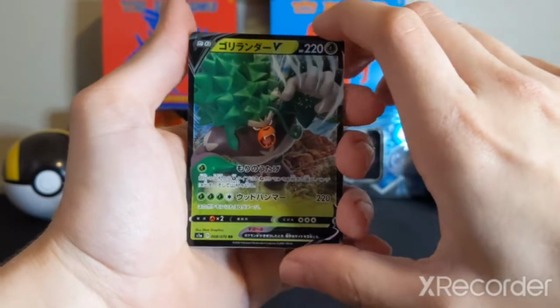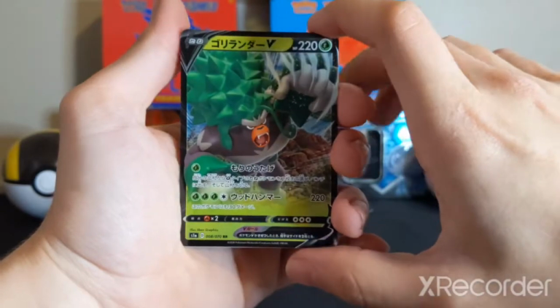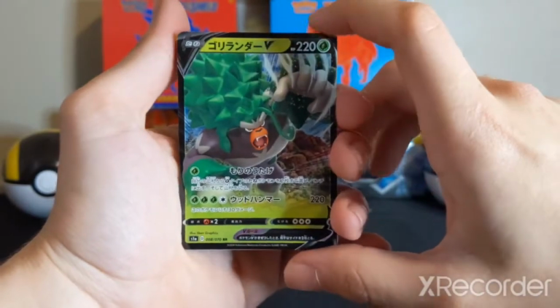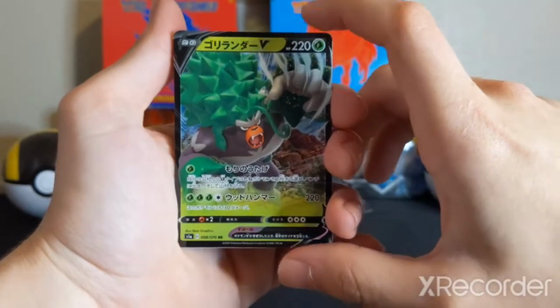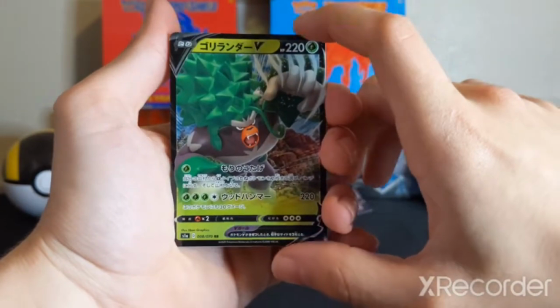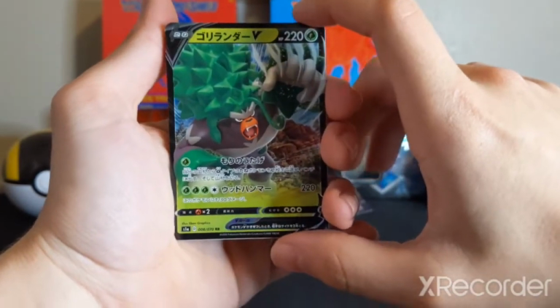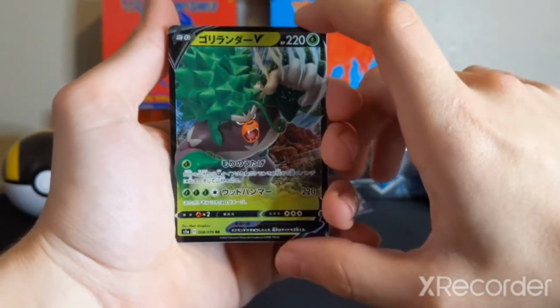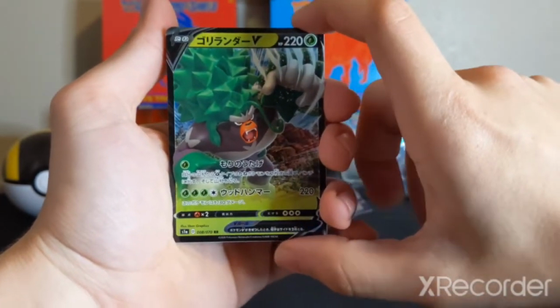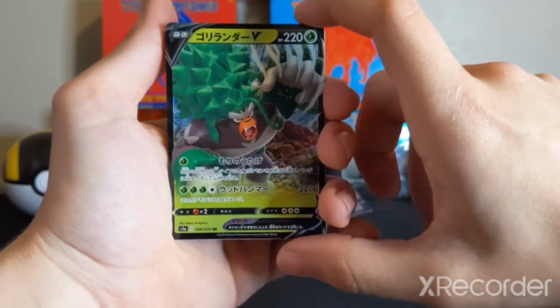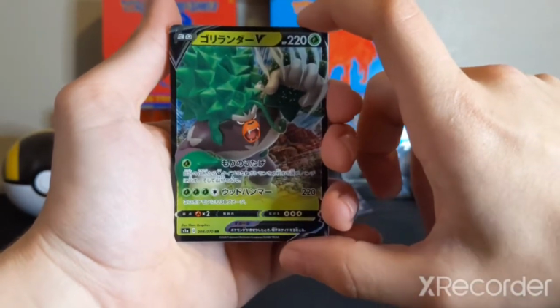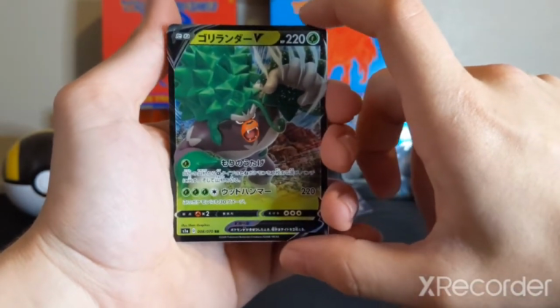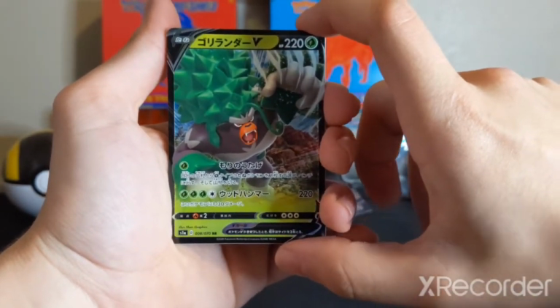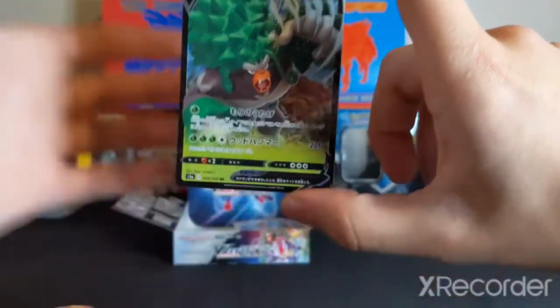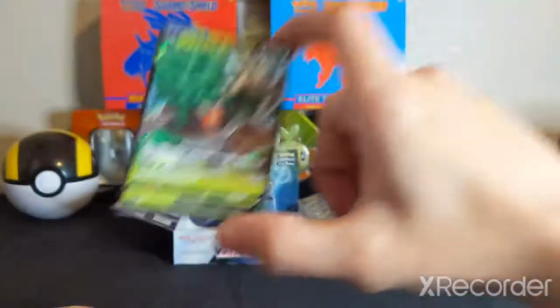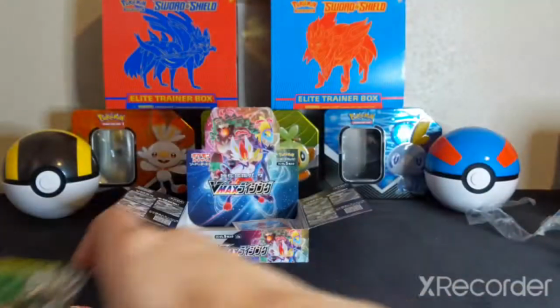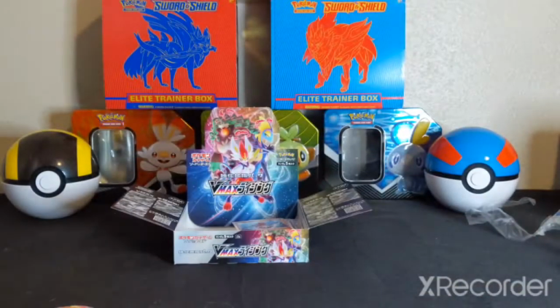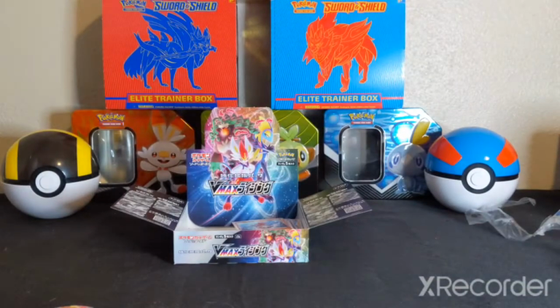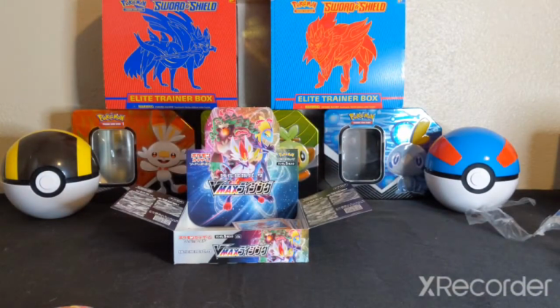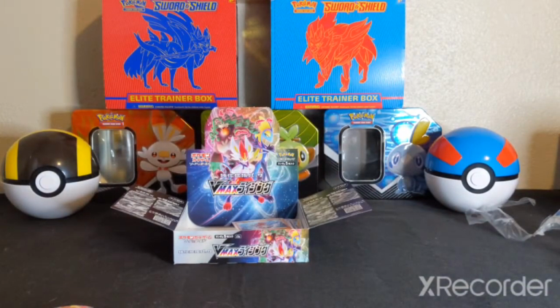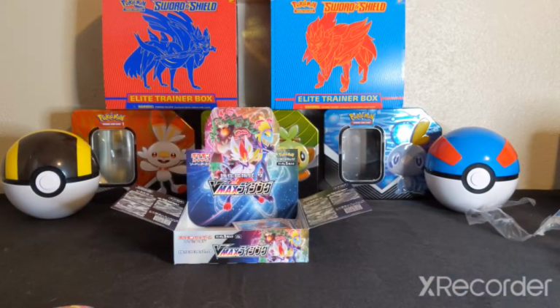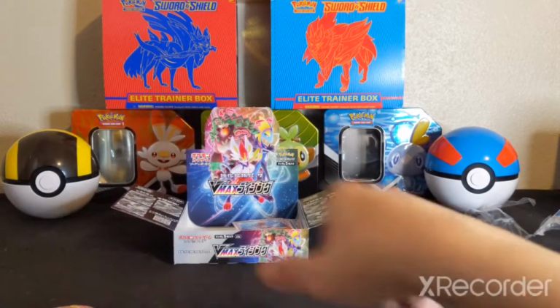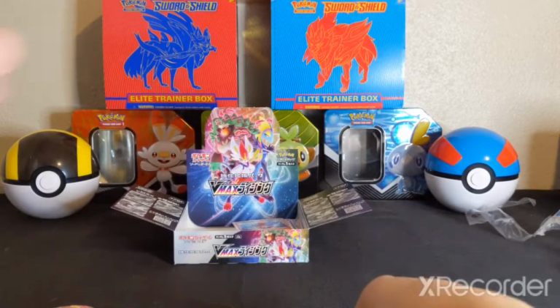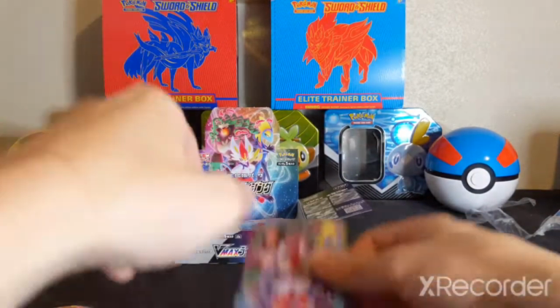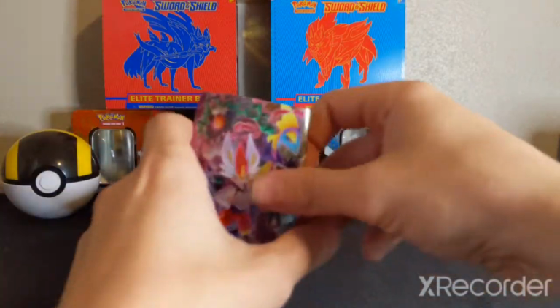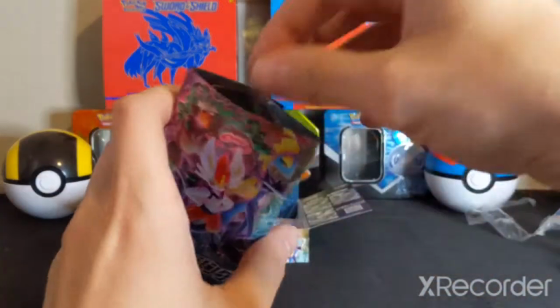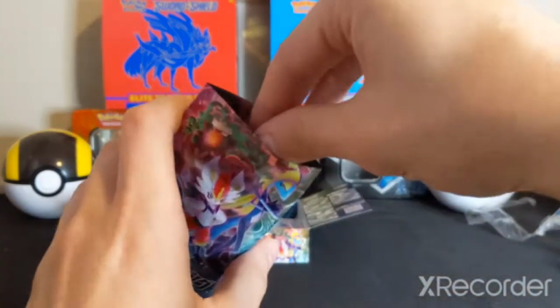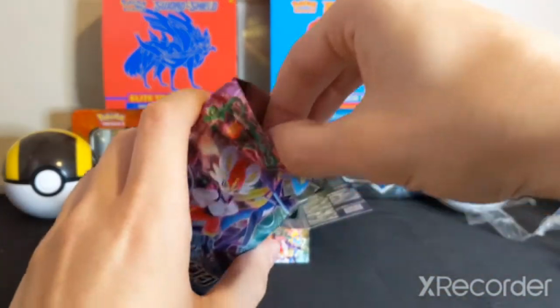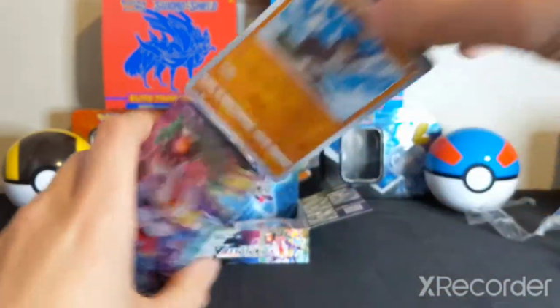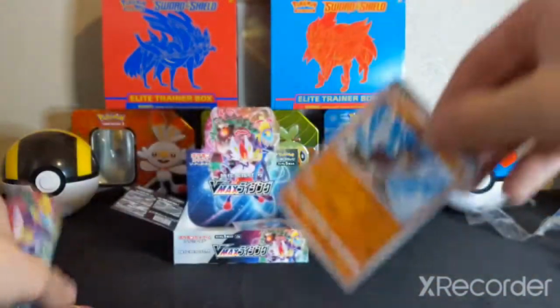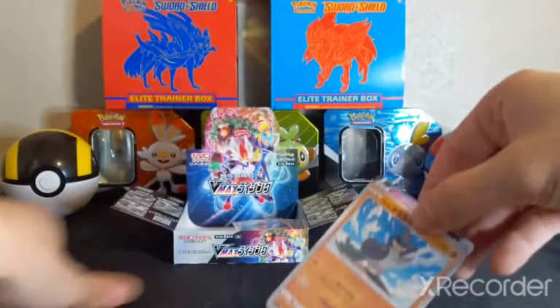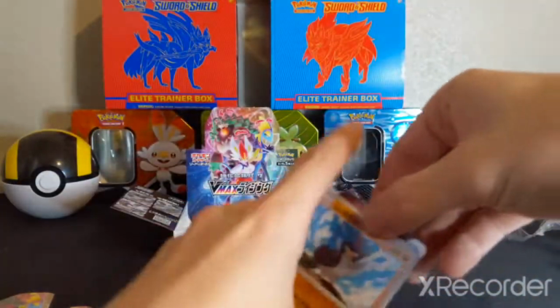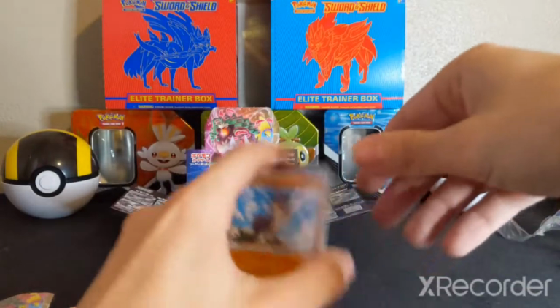So we've got an Inteleon, Cinderace, and a Rillaboom V all out of this one booster box. That's awesome.